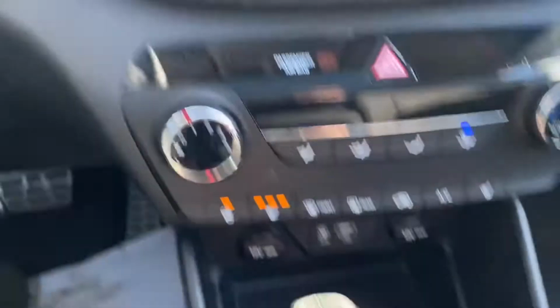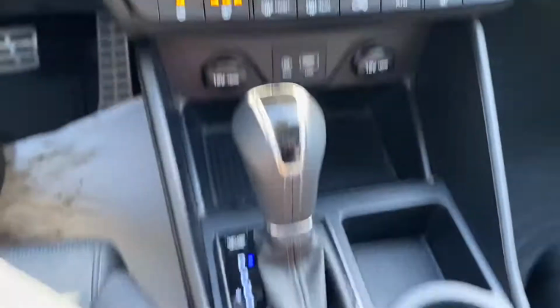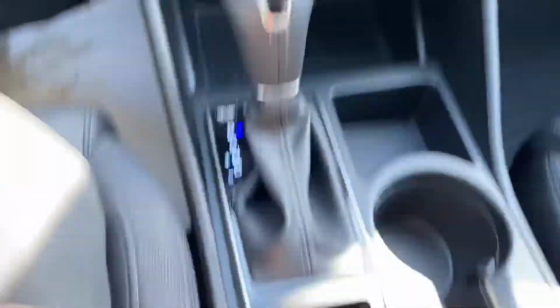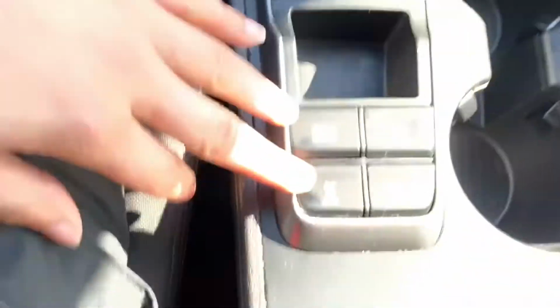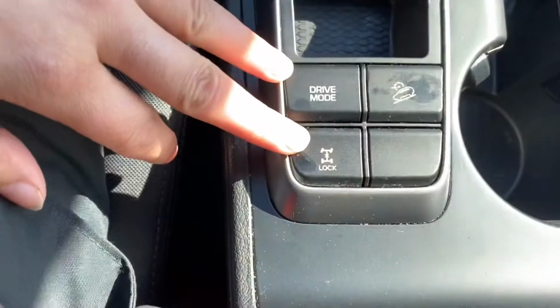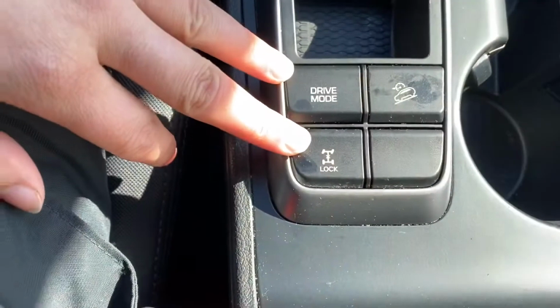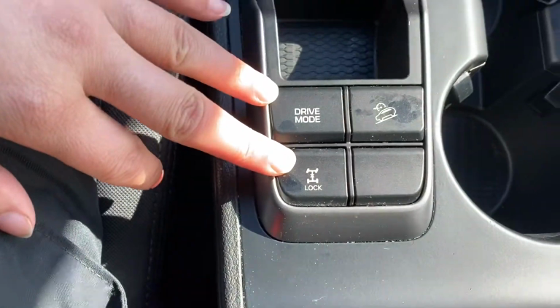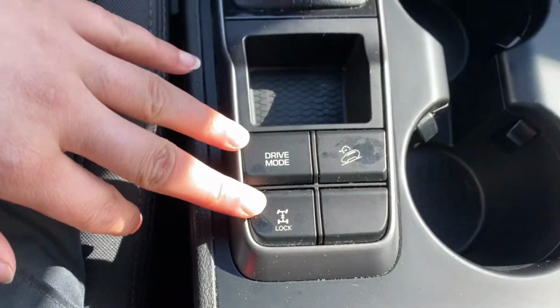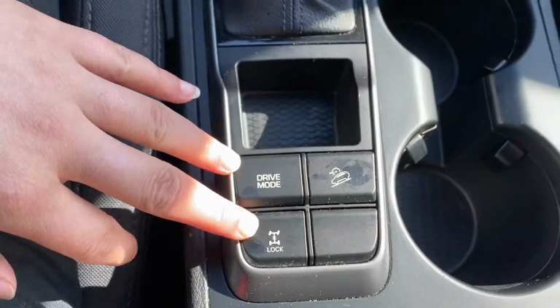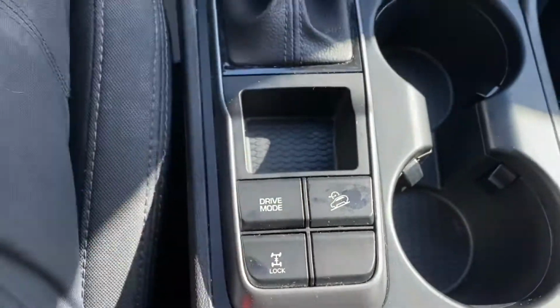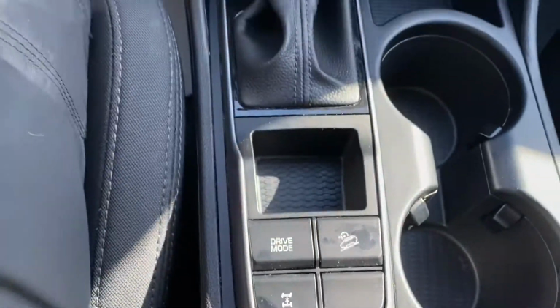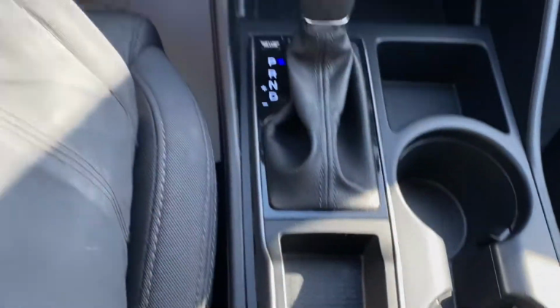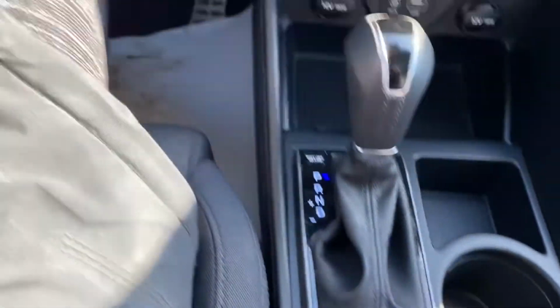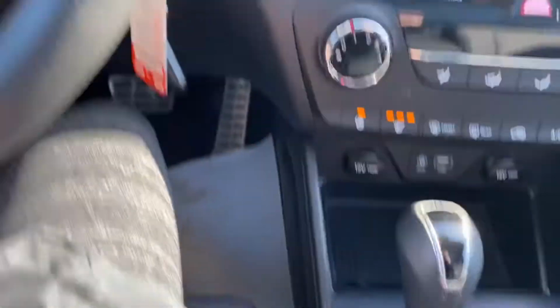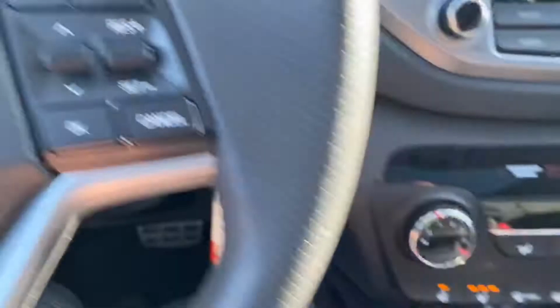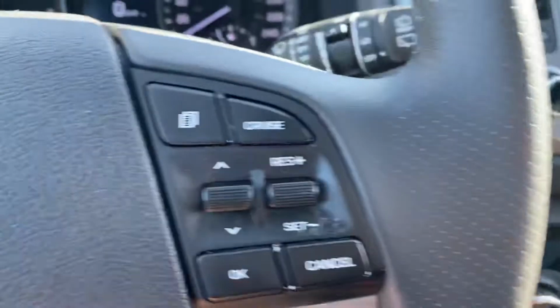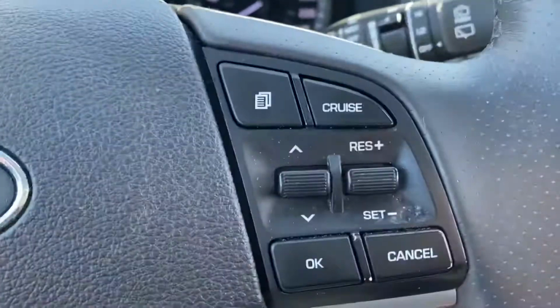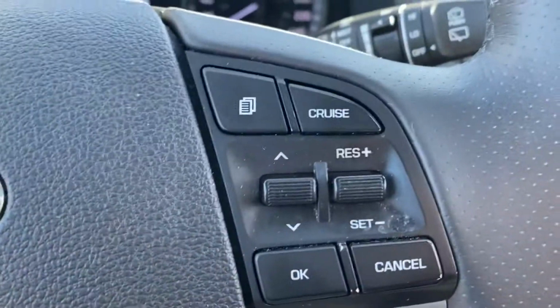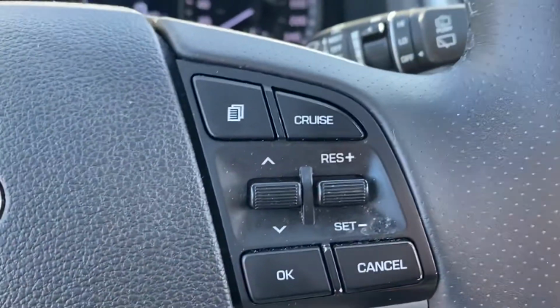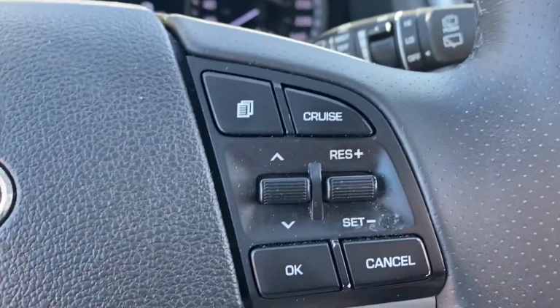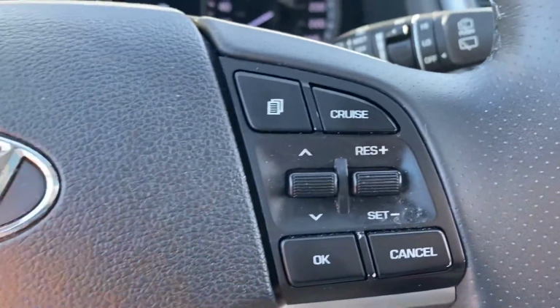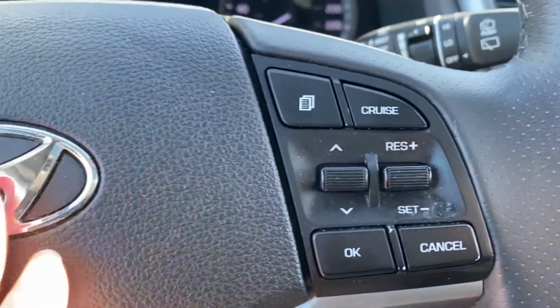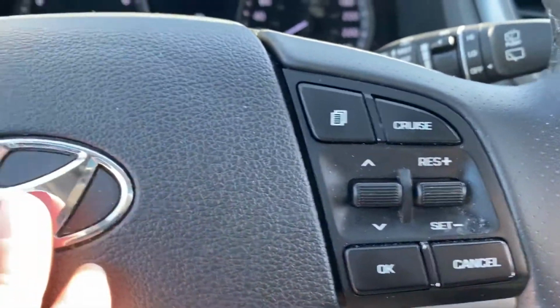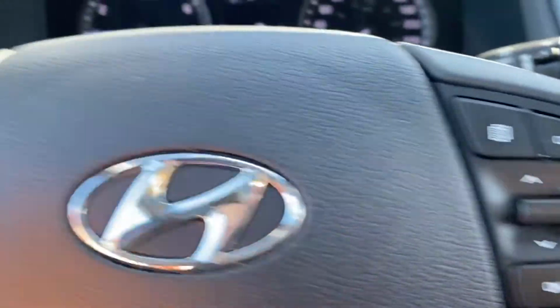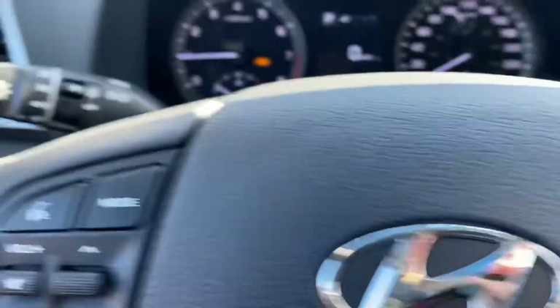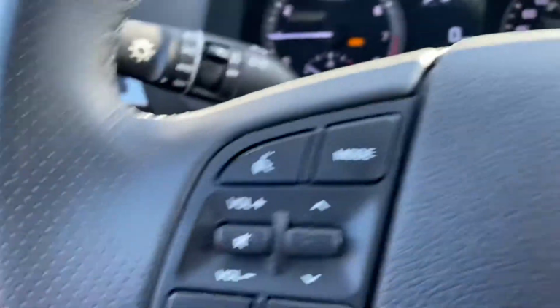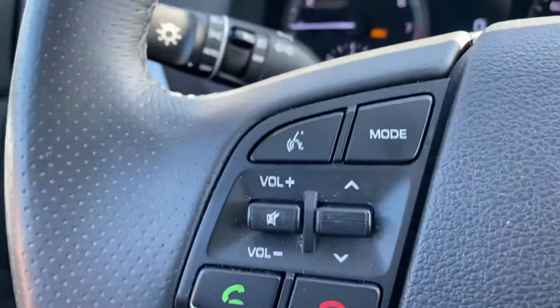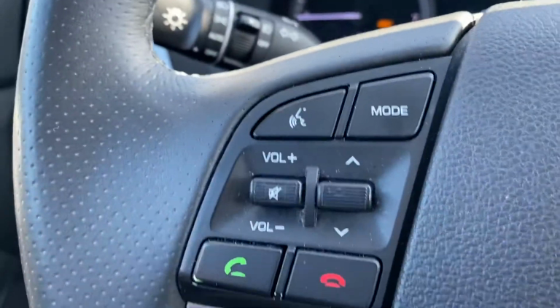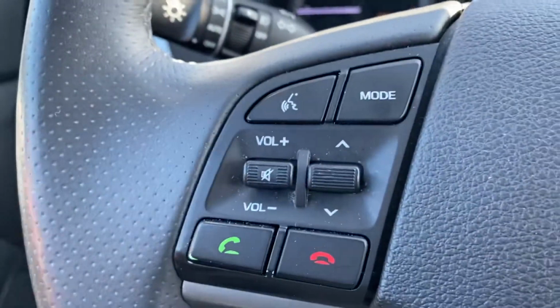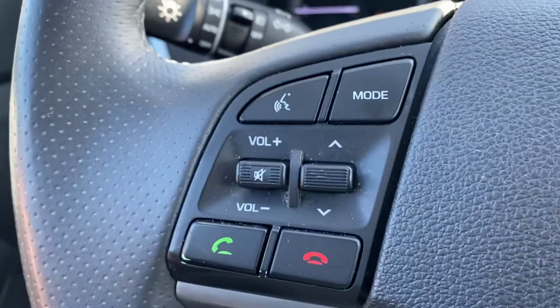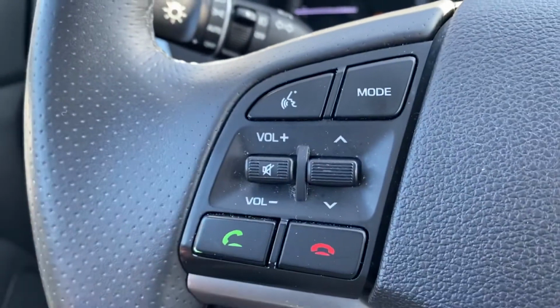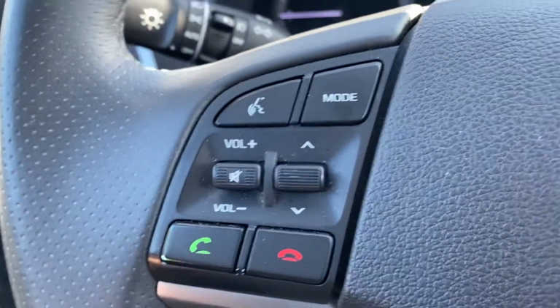You also have that four-by-four lock, which is super handy. We have our steering wheel controls and cruise control, and again voice activated over here.